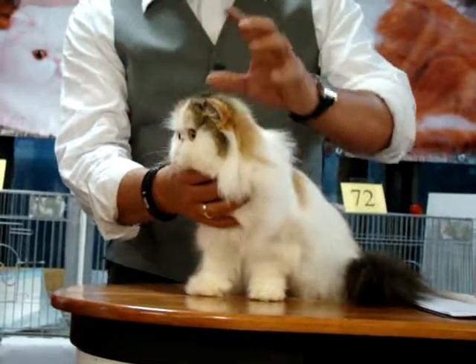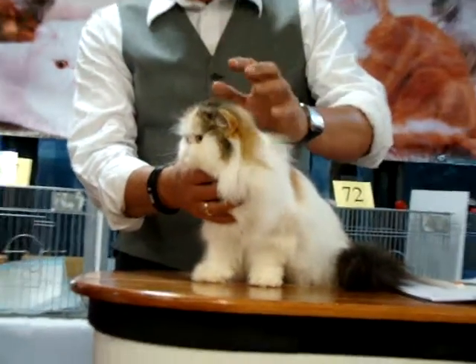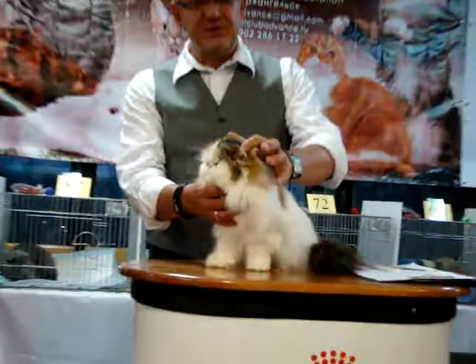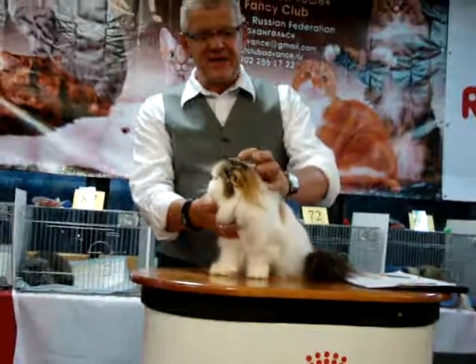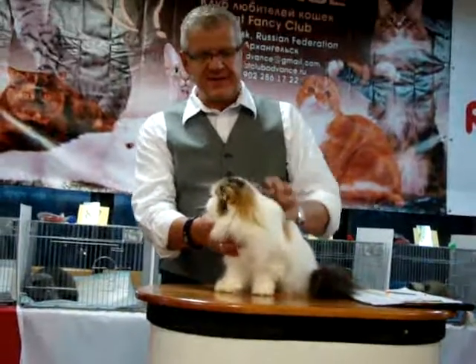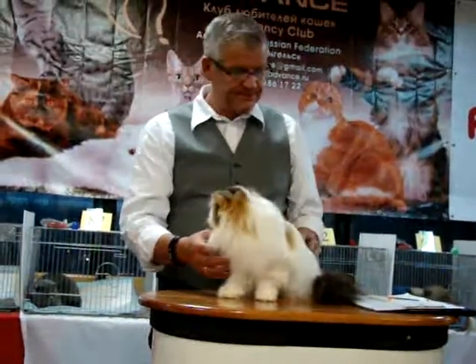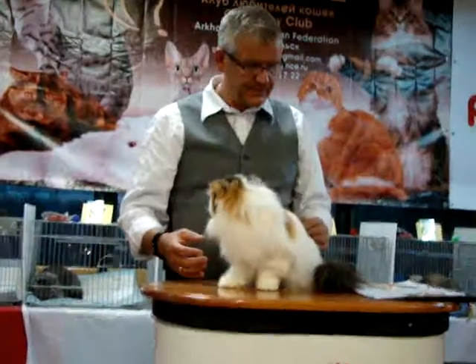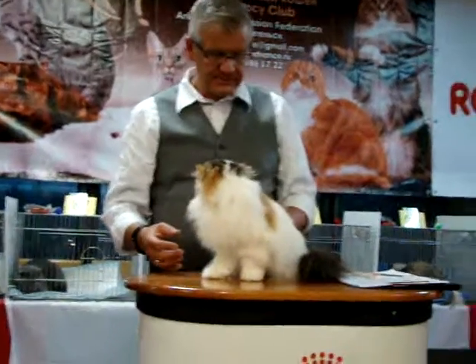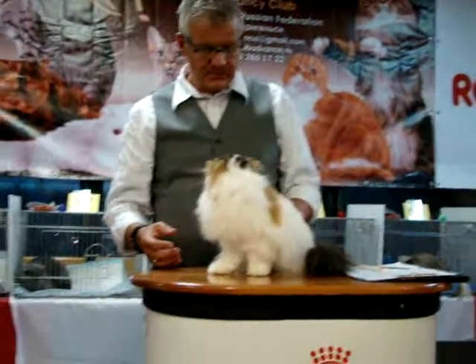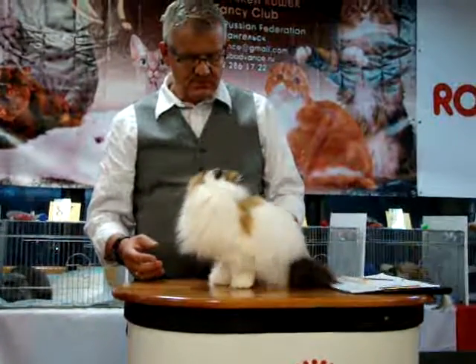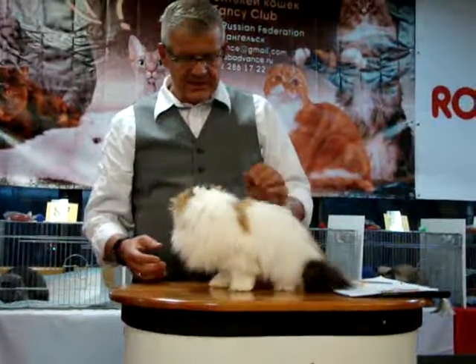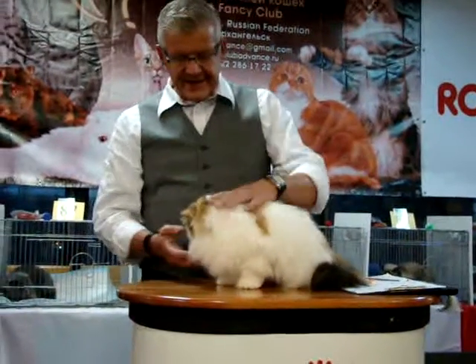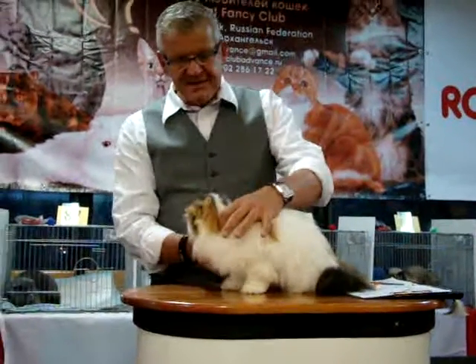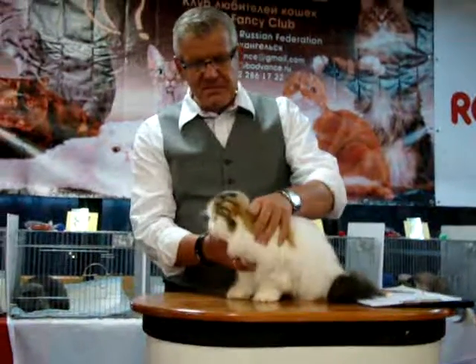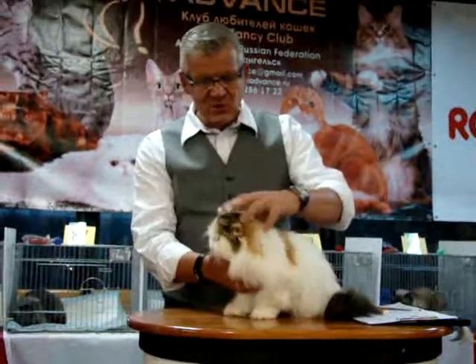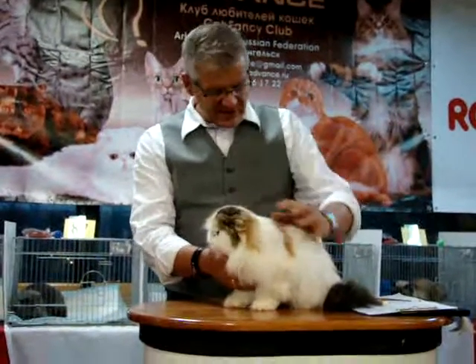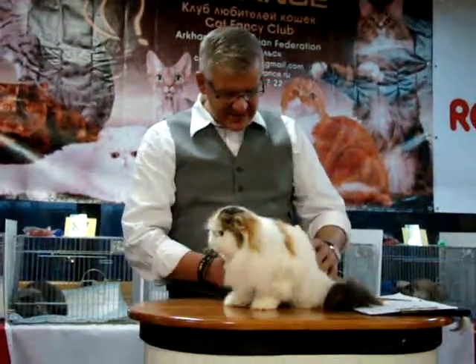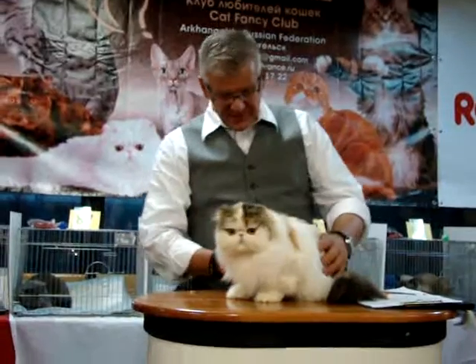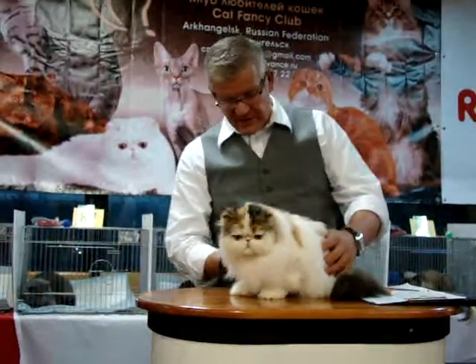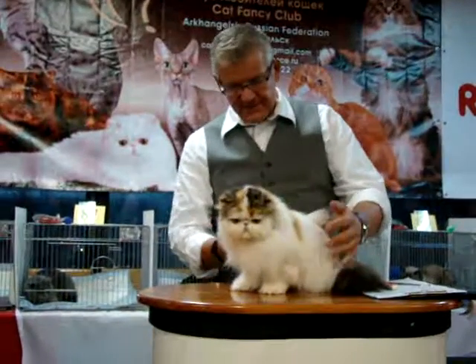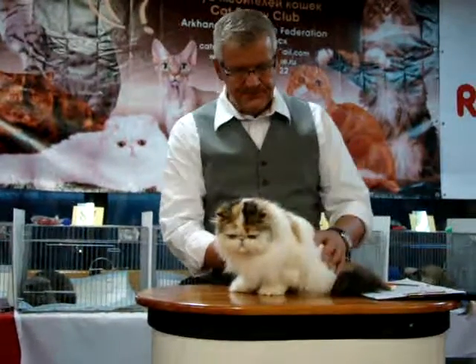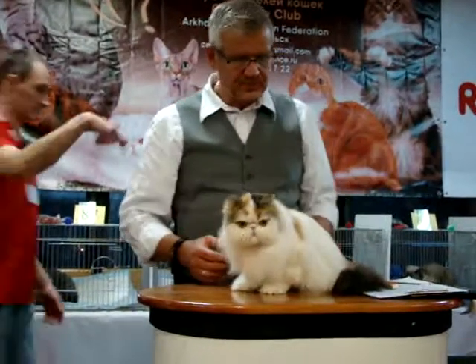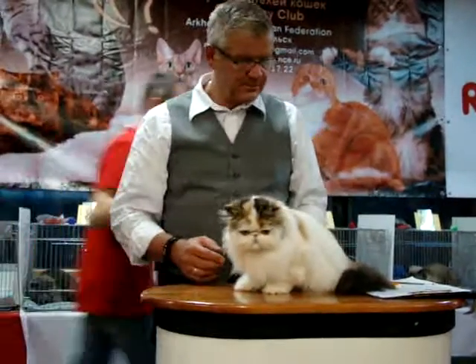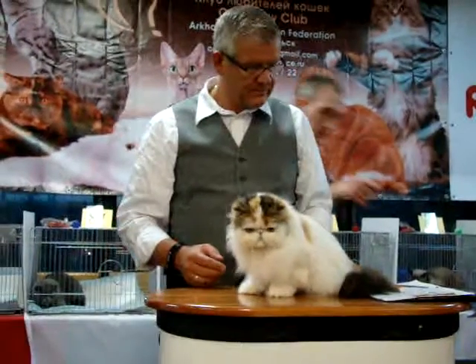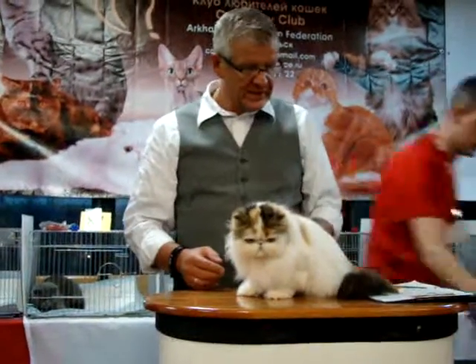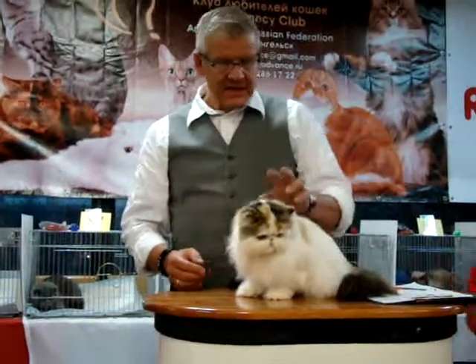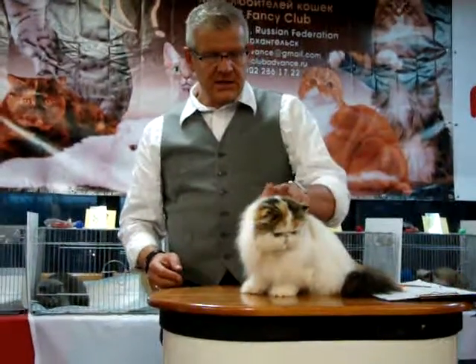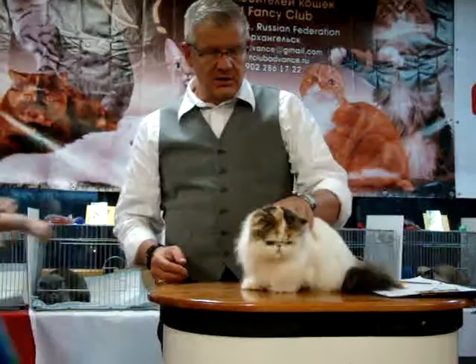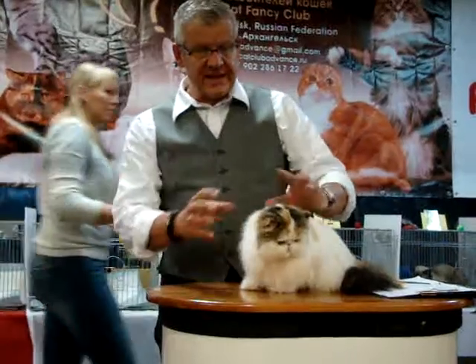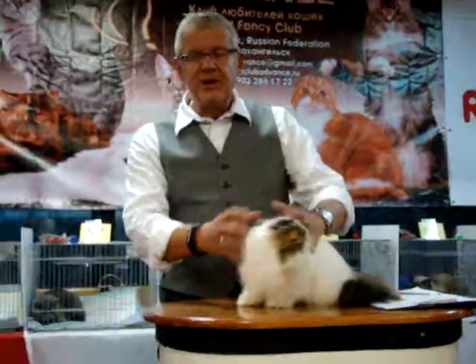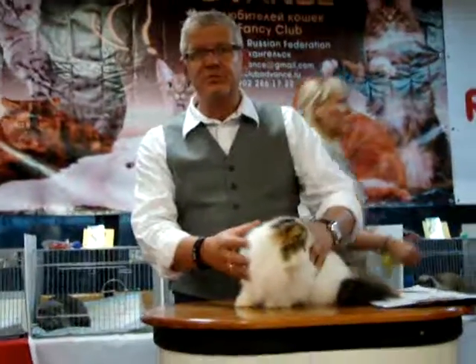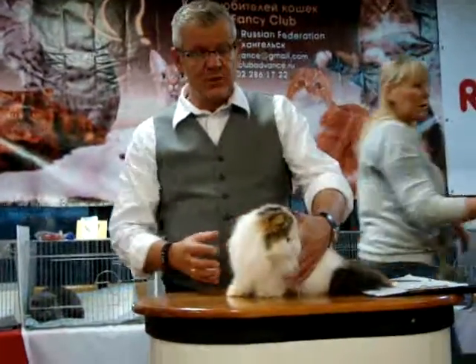Beautiful mixed colors between black and red. Nice tabby marking — you can see it on the head, a bit on the thigh. And a really beautiful part in white.